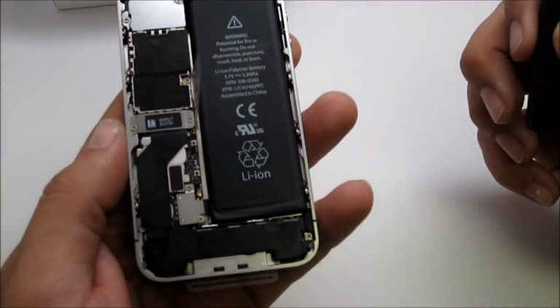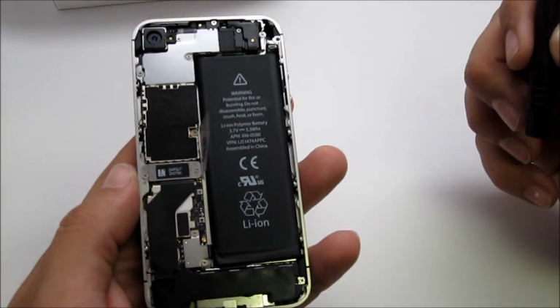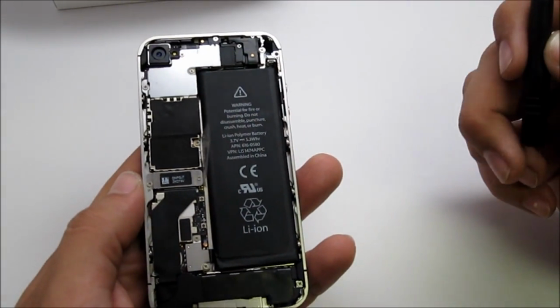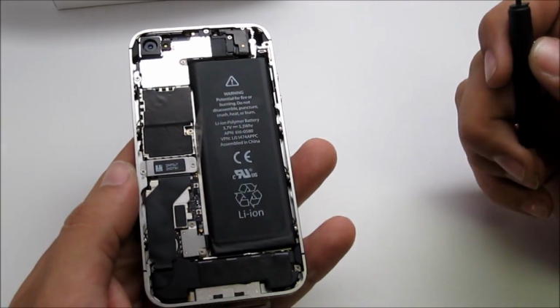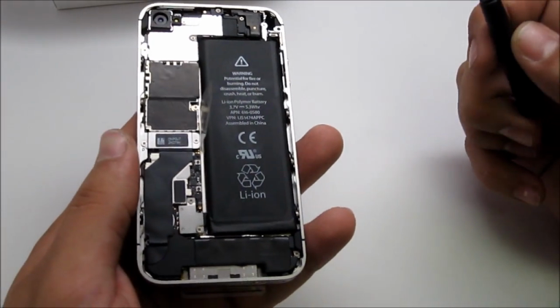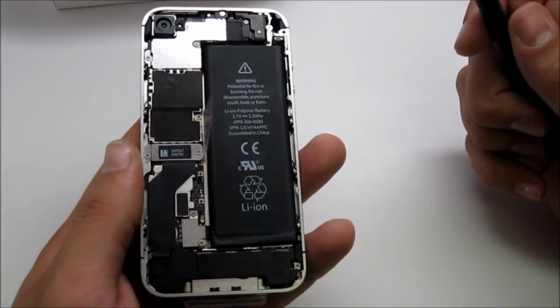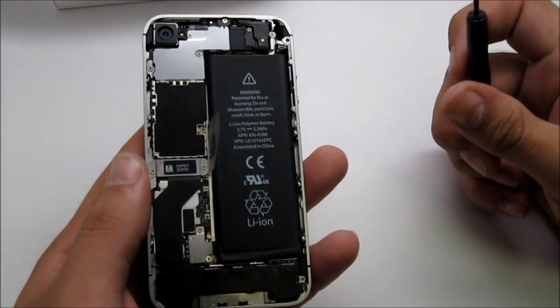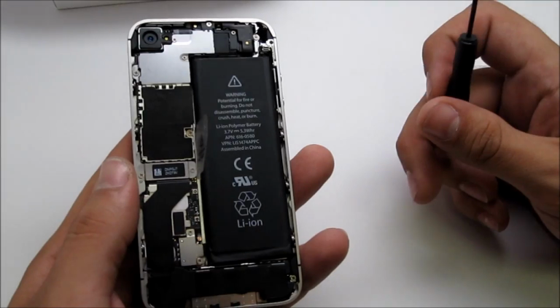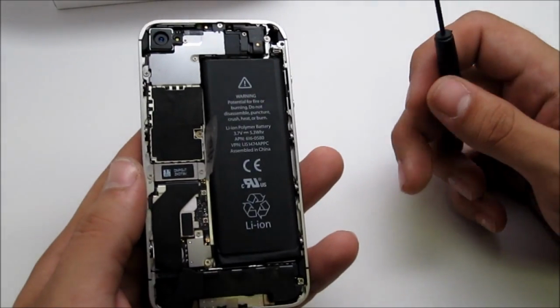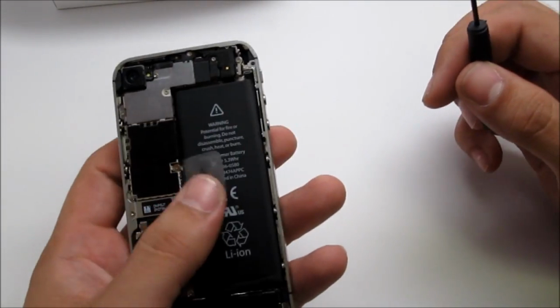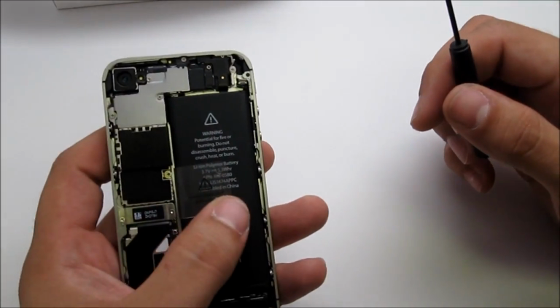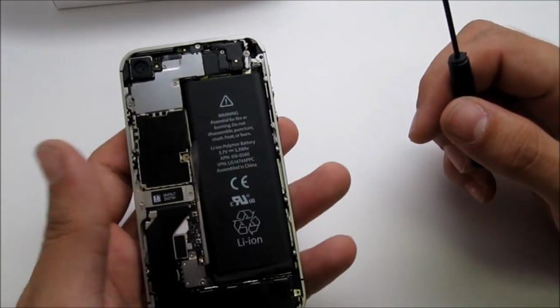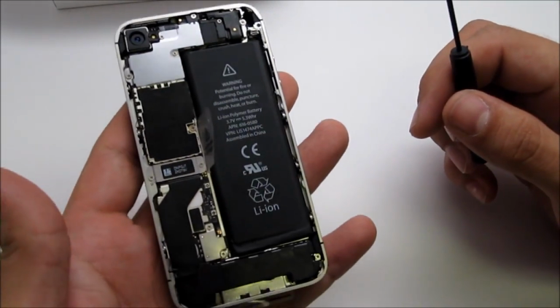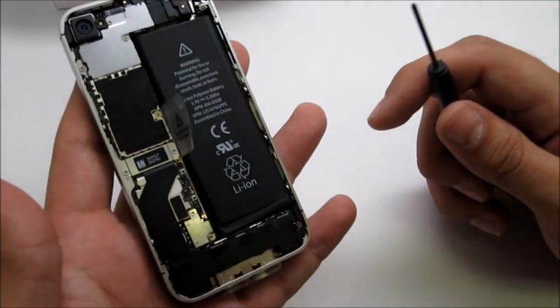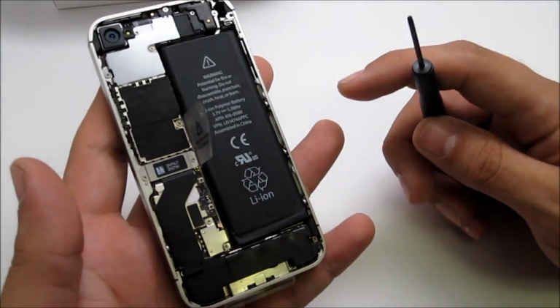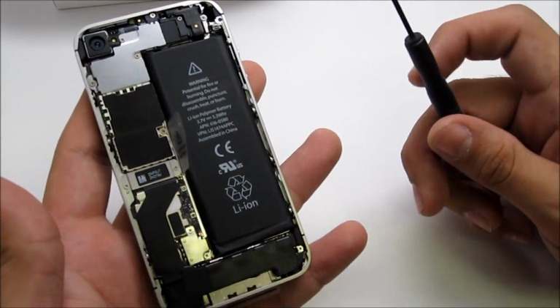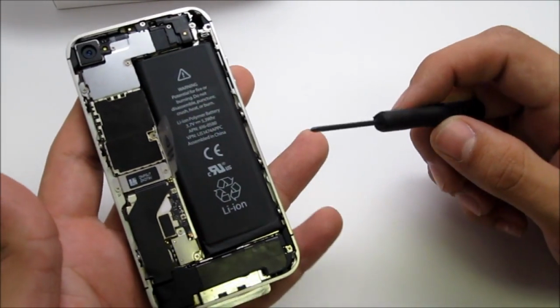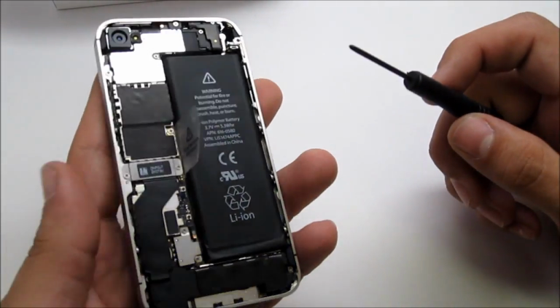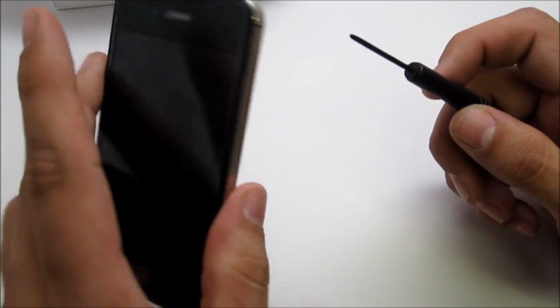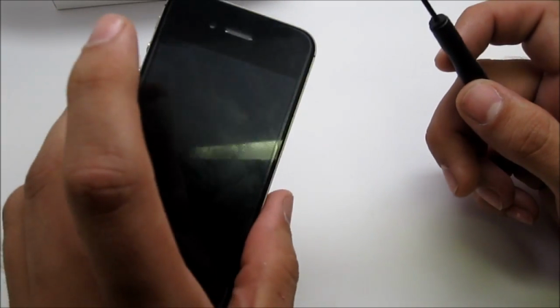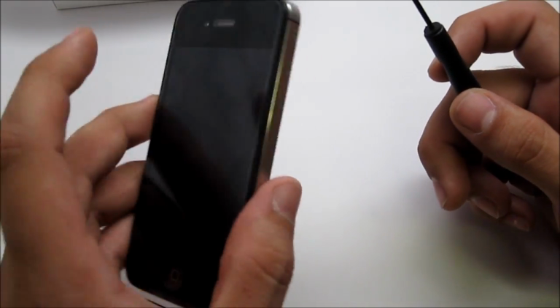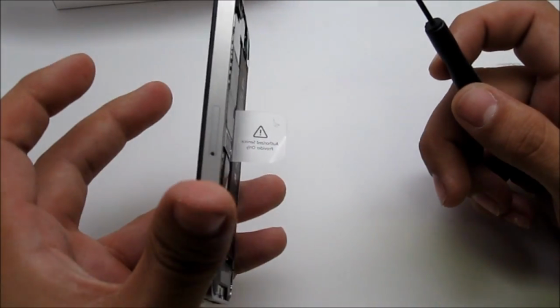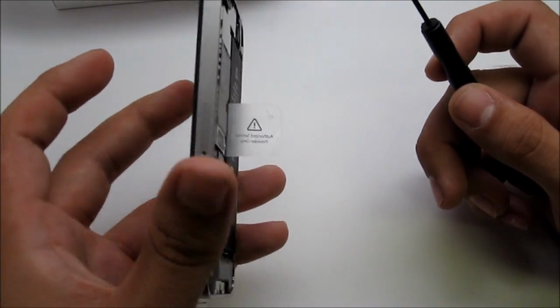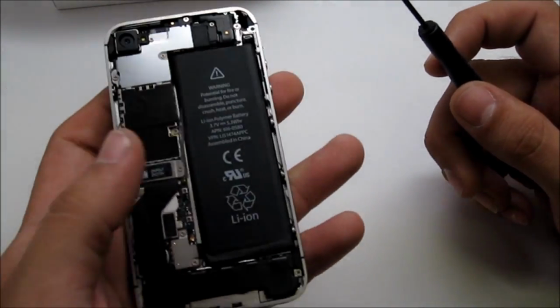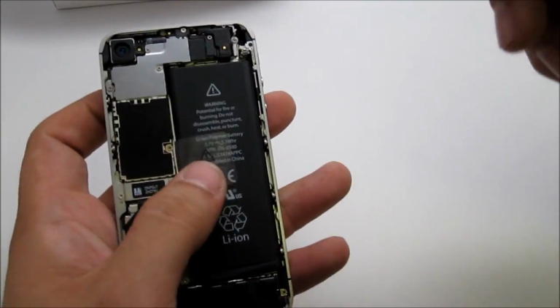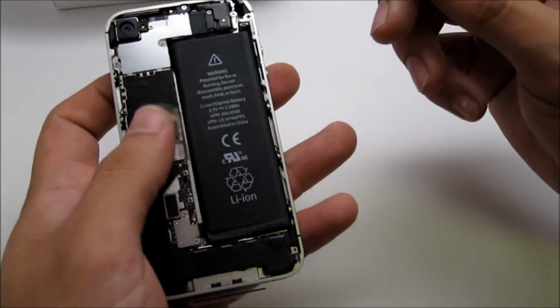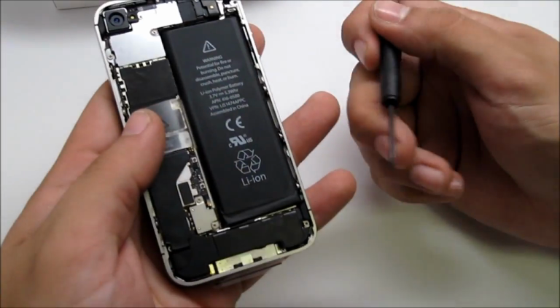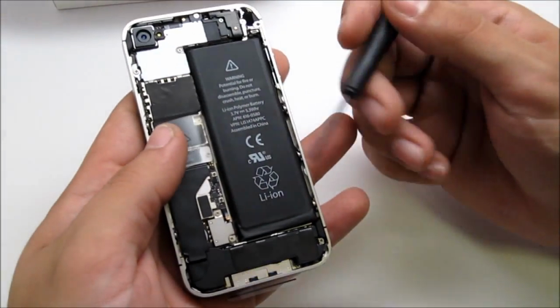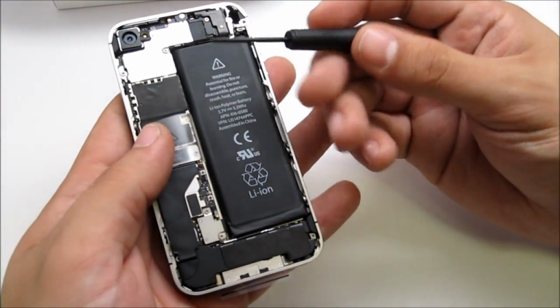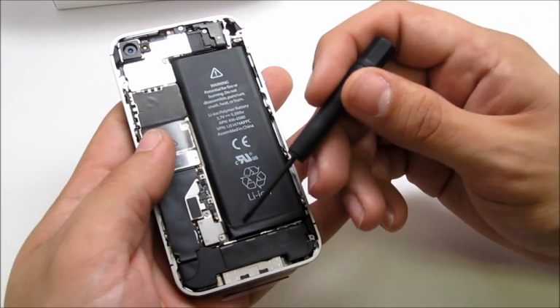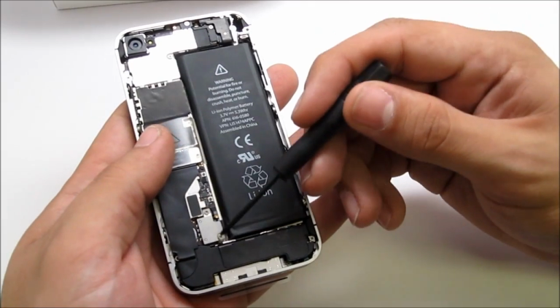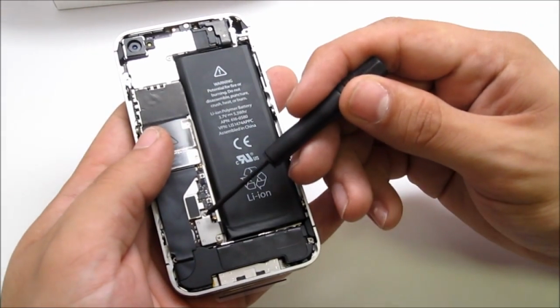That's what it looks like on the inside — it's a bit different from the previous model. It's more similar to the Verizon version than the AT&T, but this is the AT&T version that we have here.